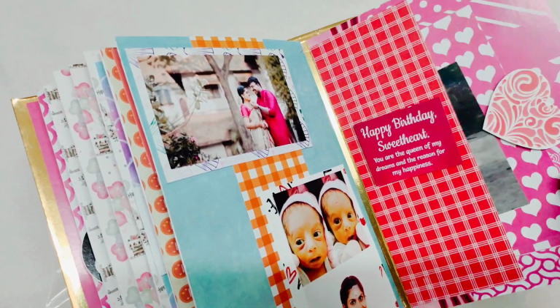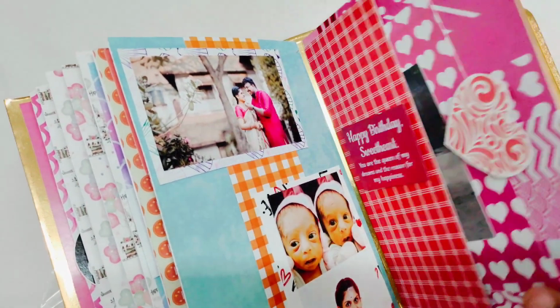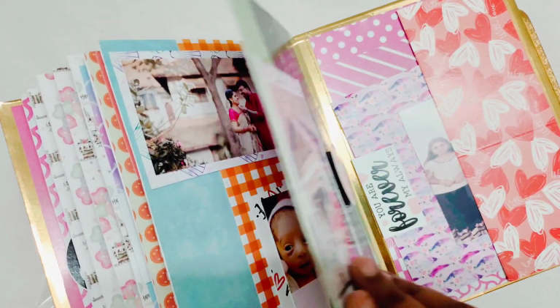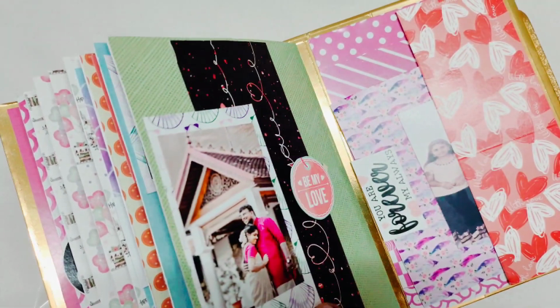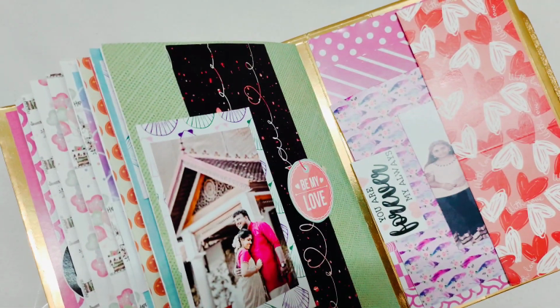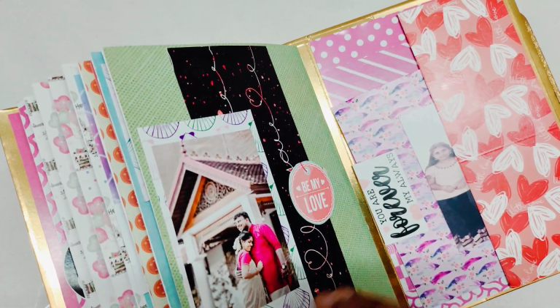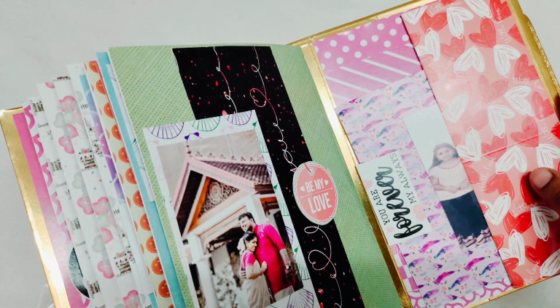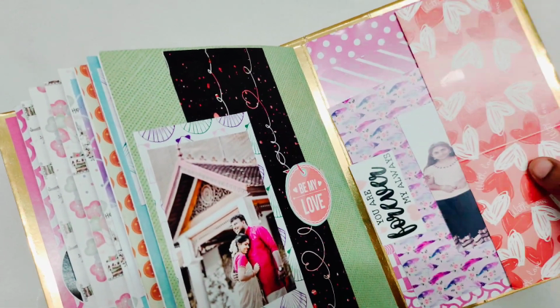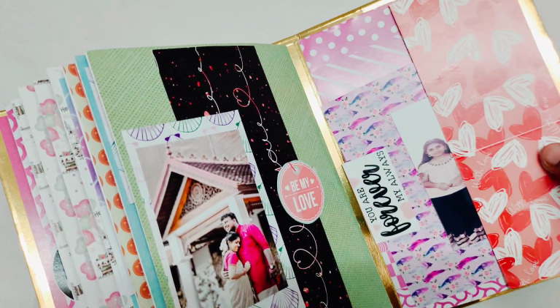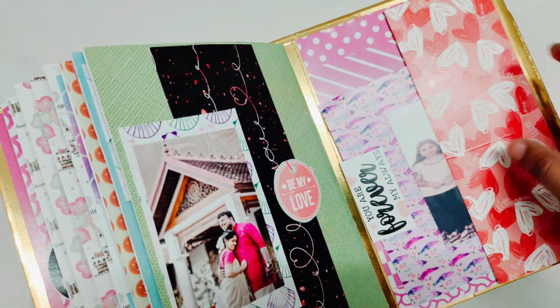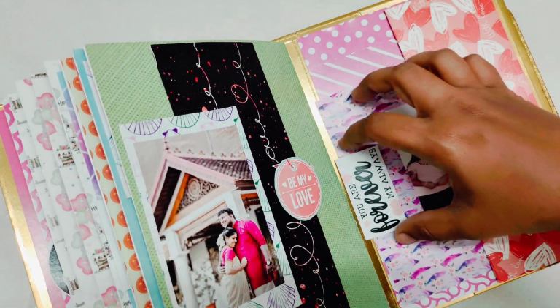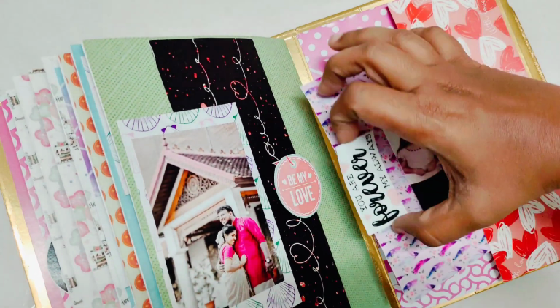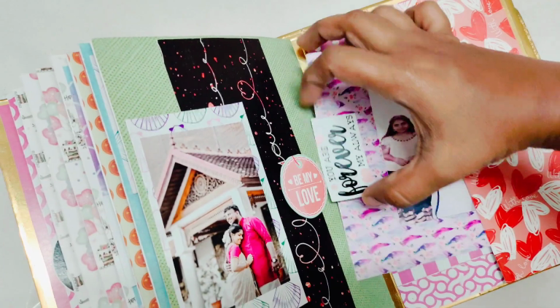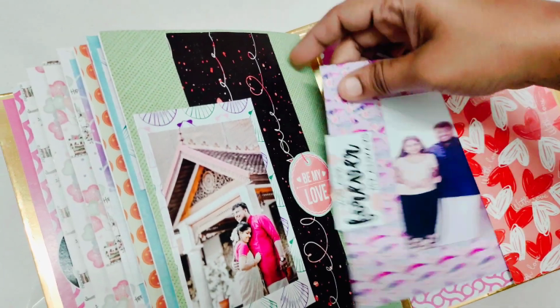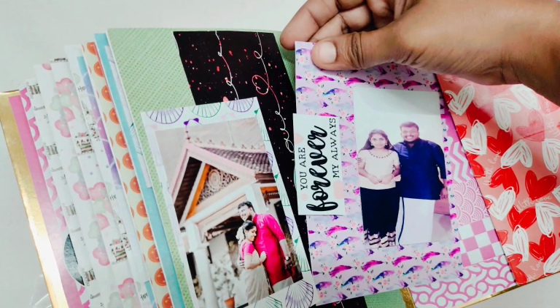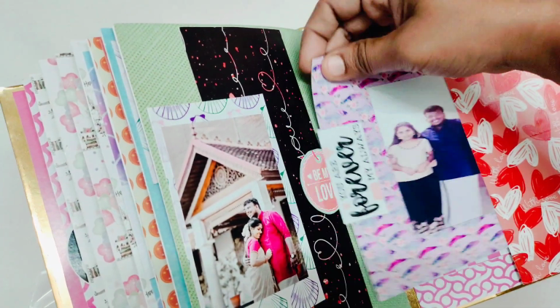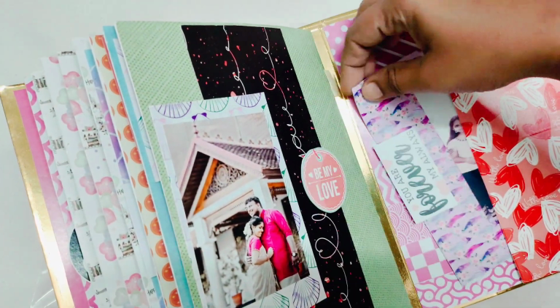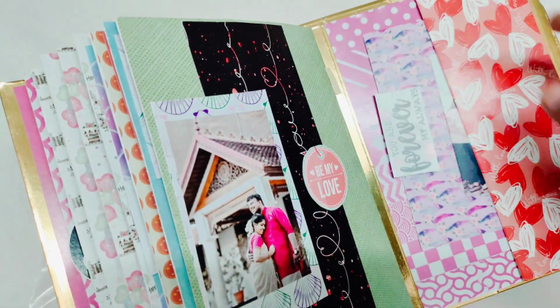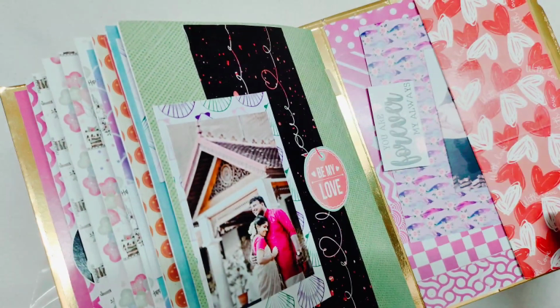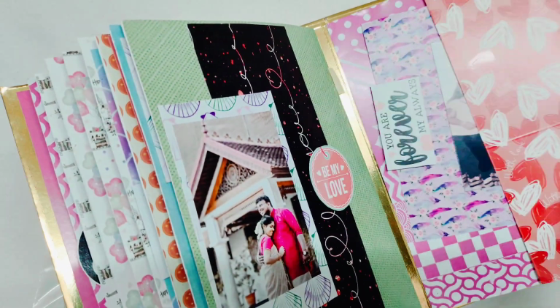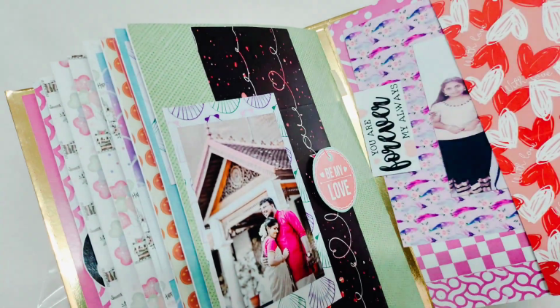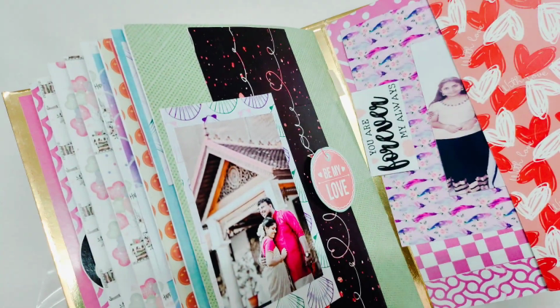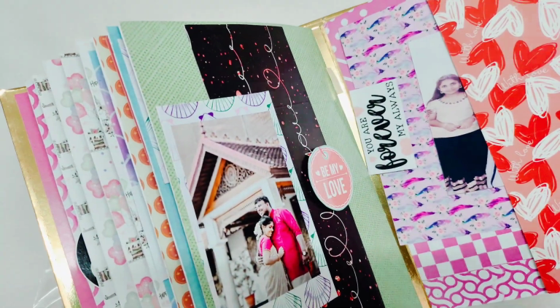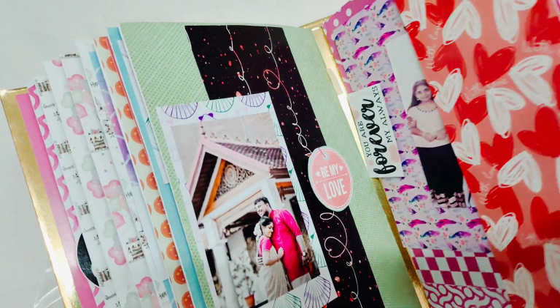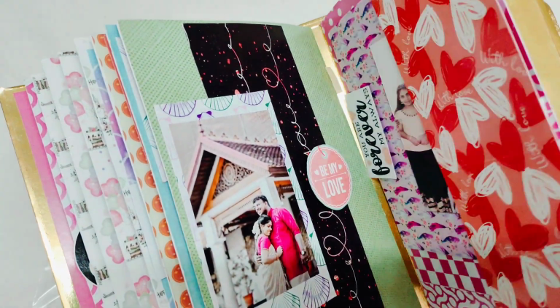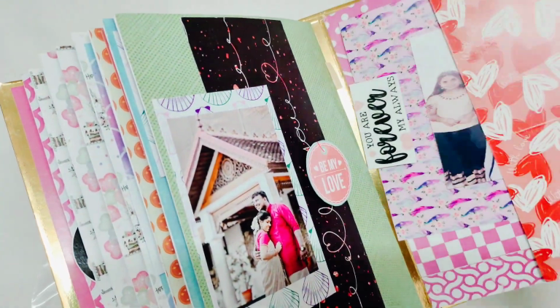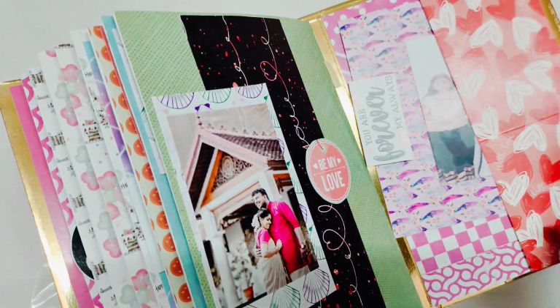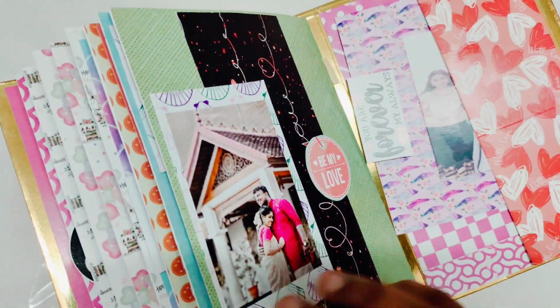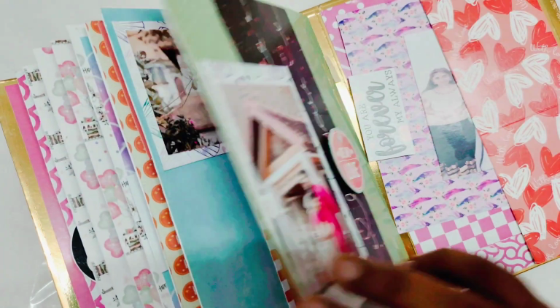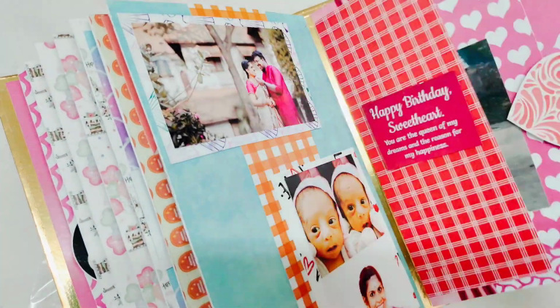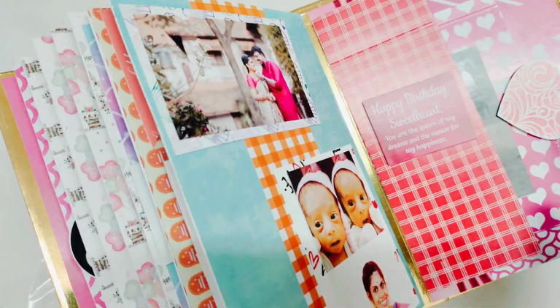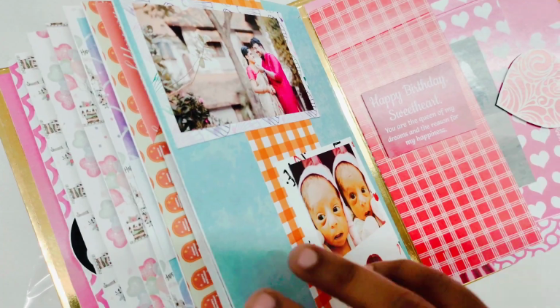We can add some layers. If you order it with Instagram or Facebook, you can send a direct message.